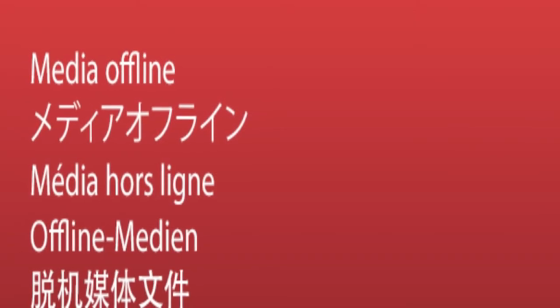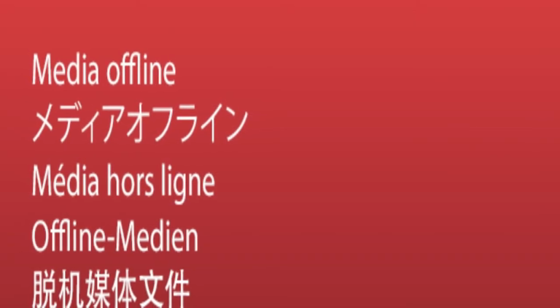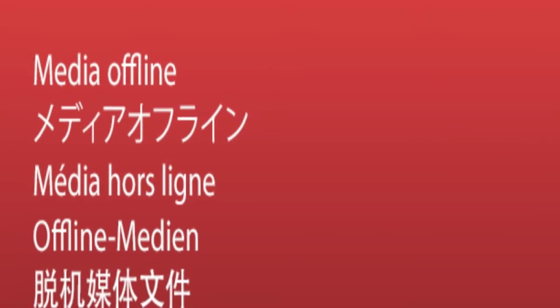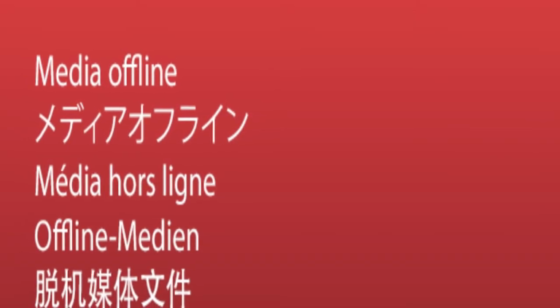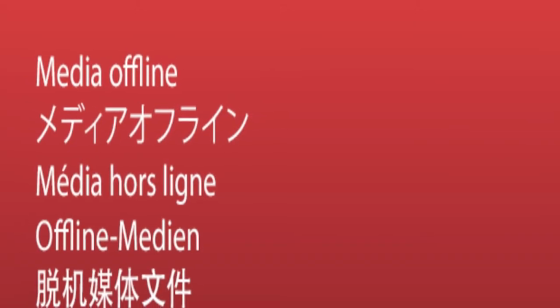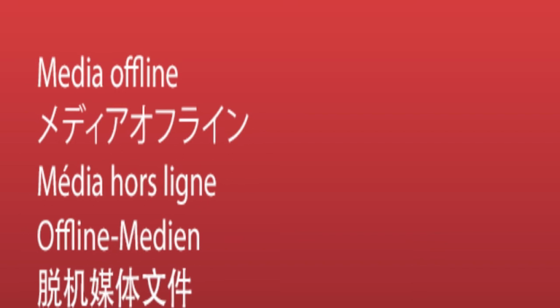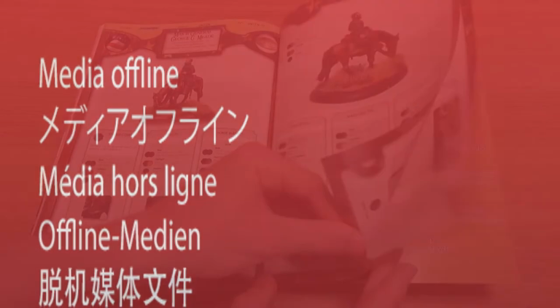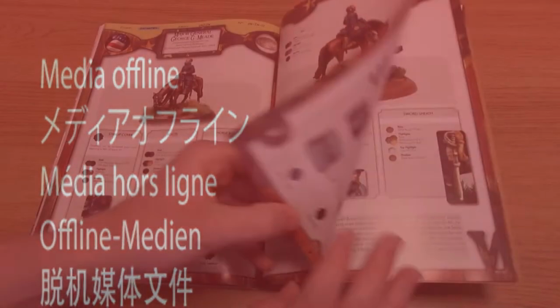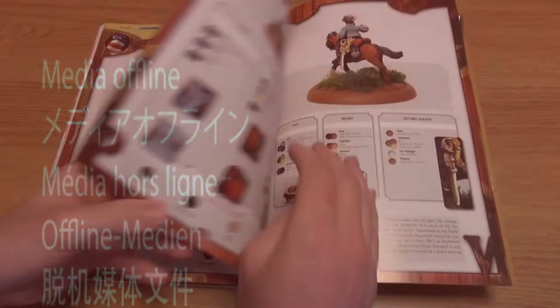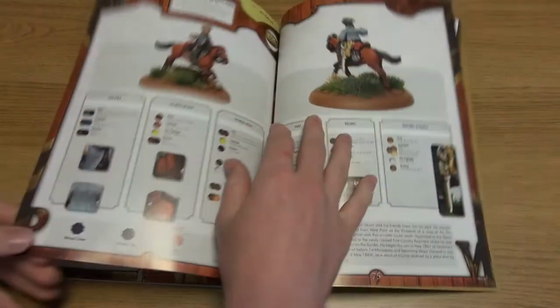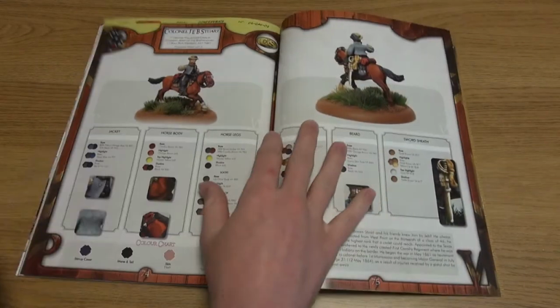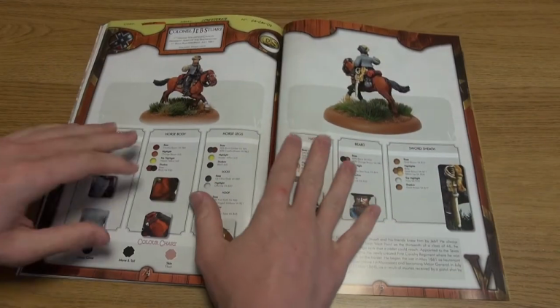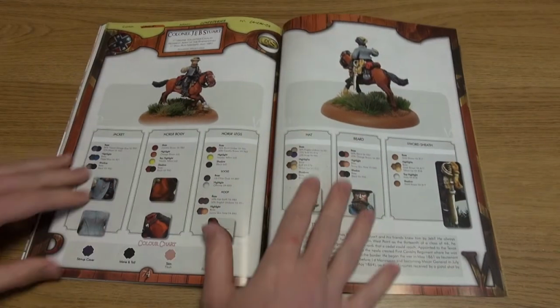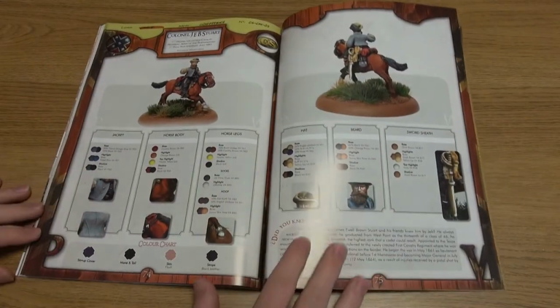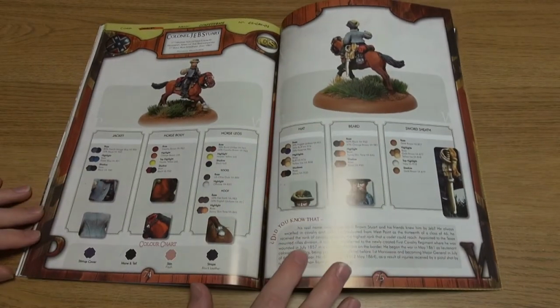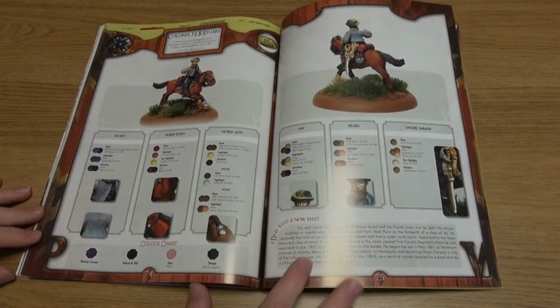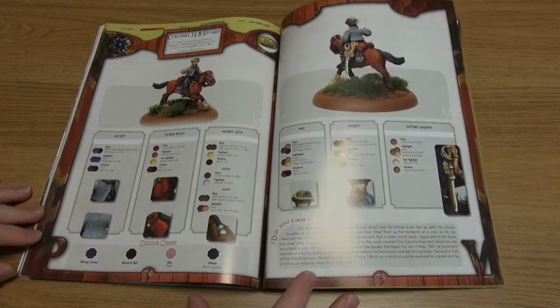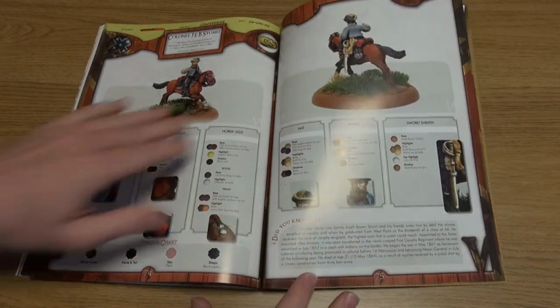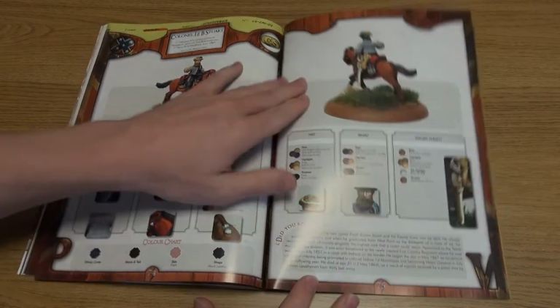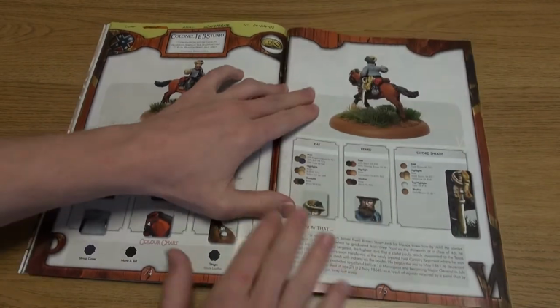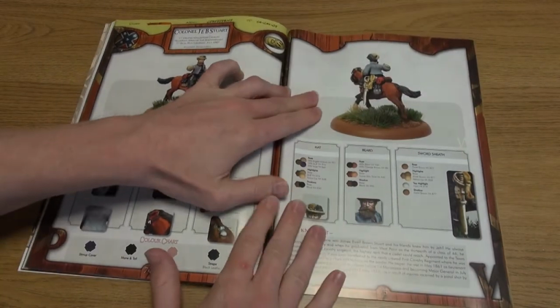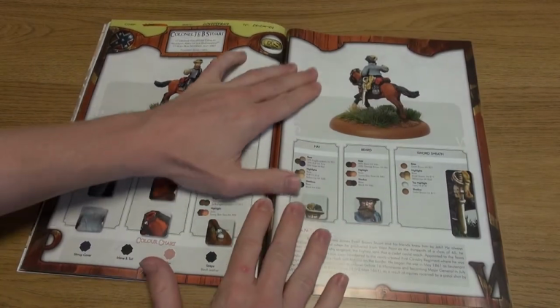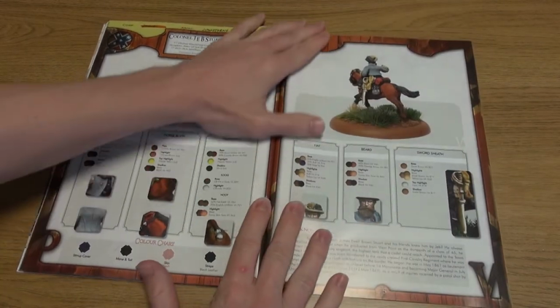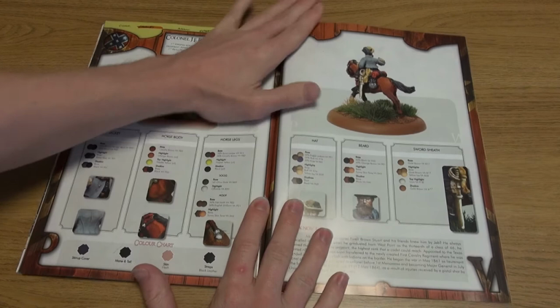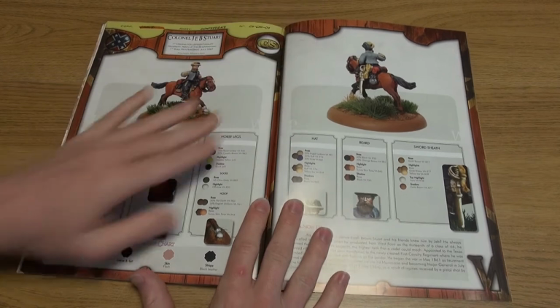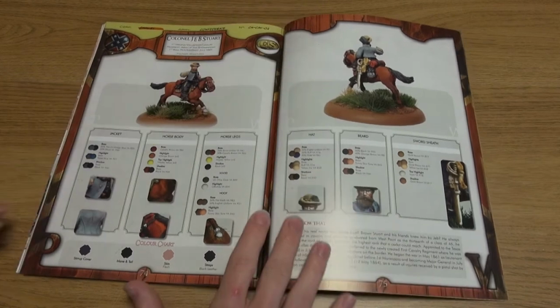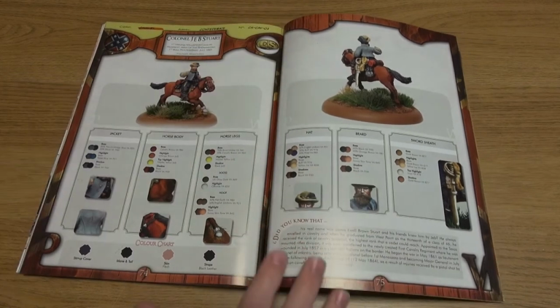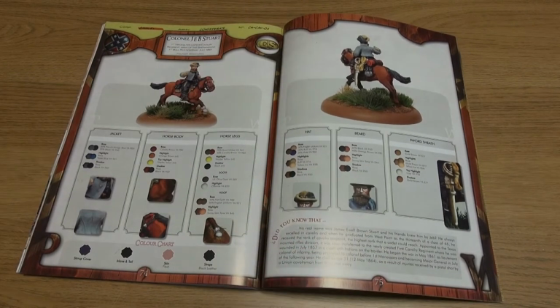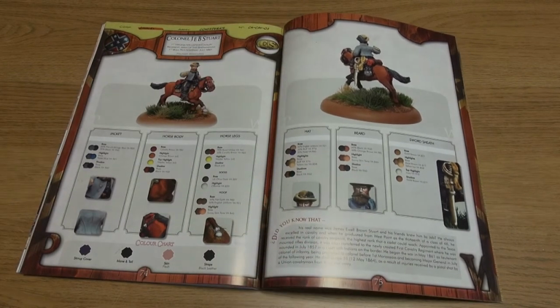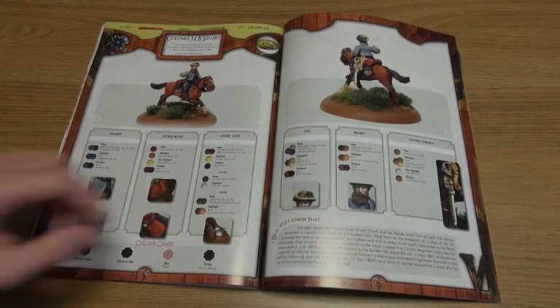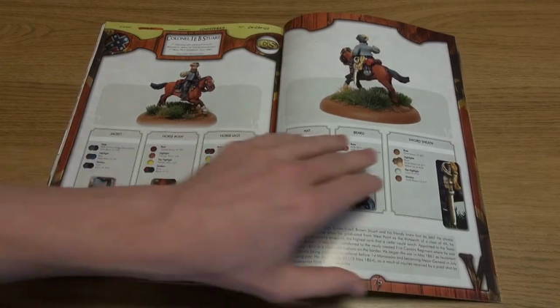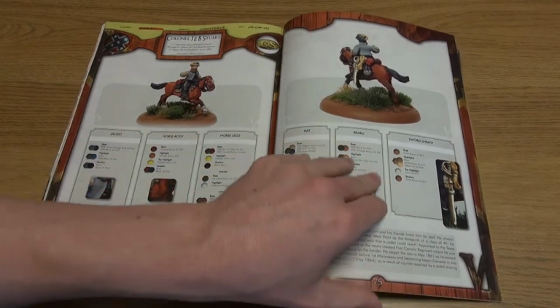This is a really useful resource for those looking to paint their ACW period troops. Plus there are some techniques that may be adopted for other painting projects.